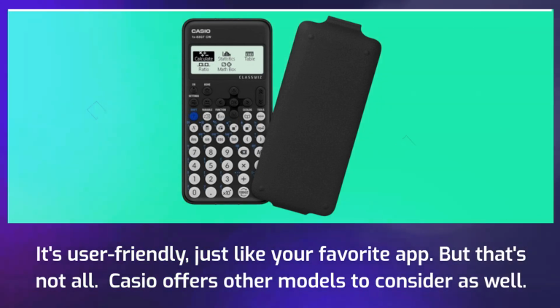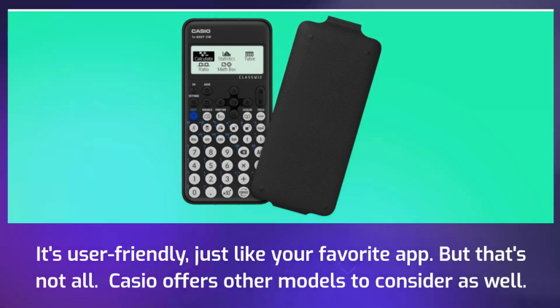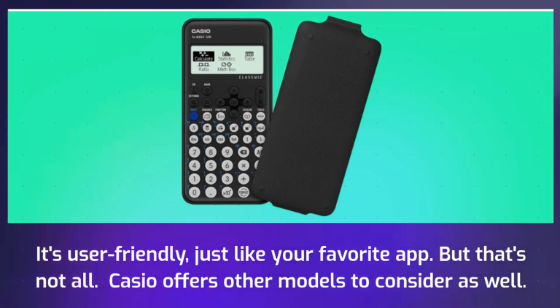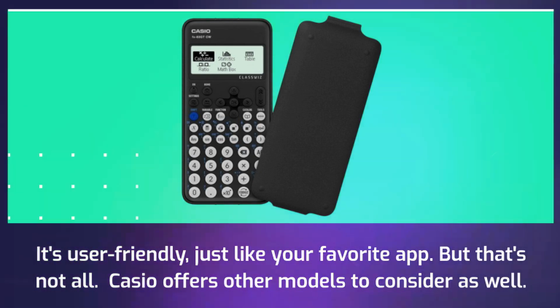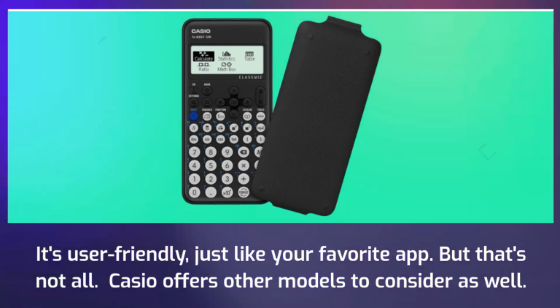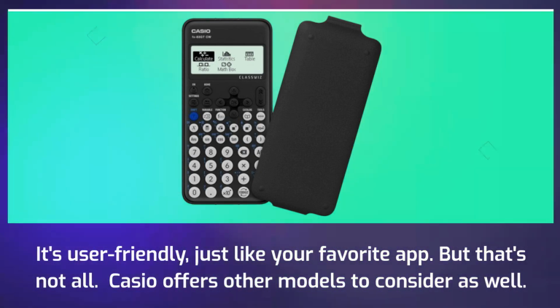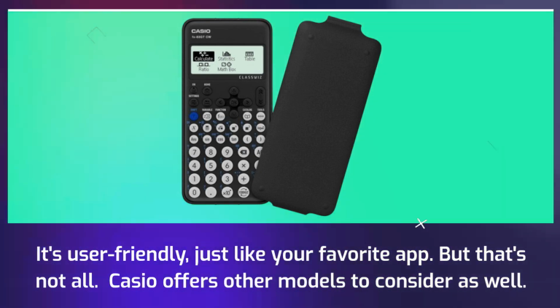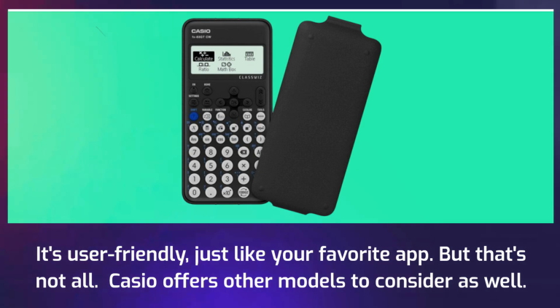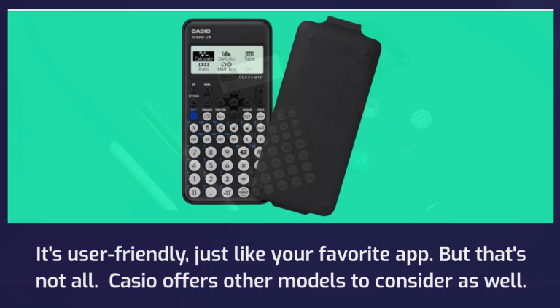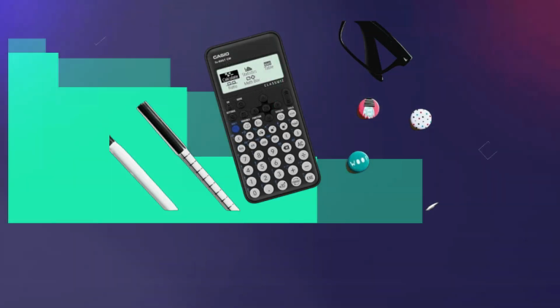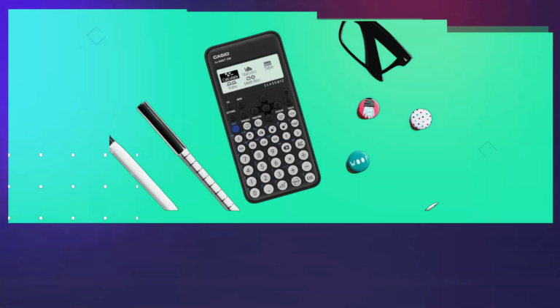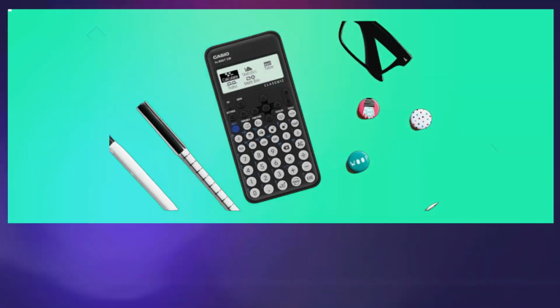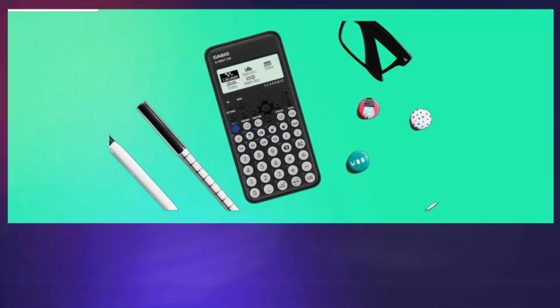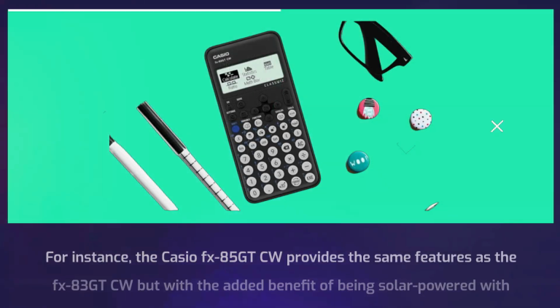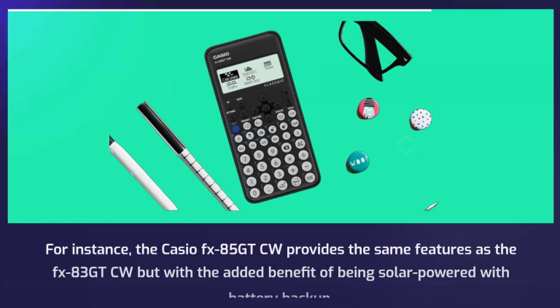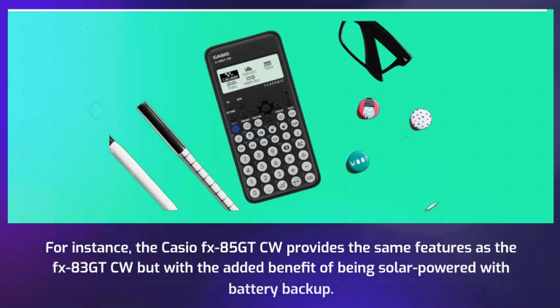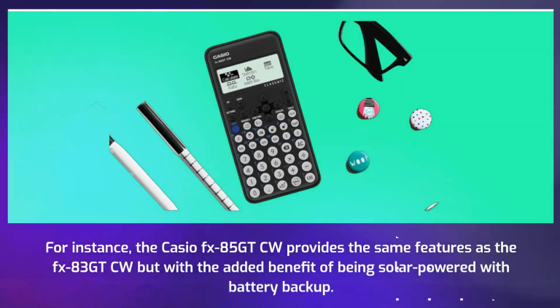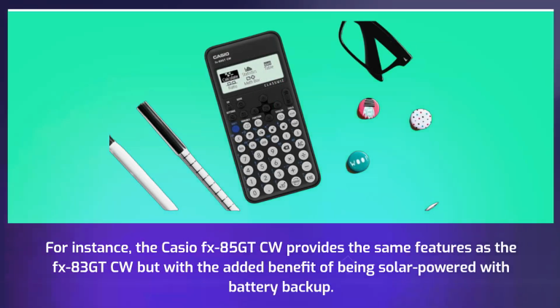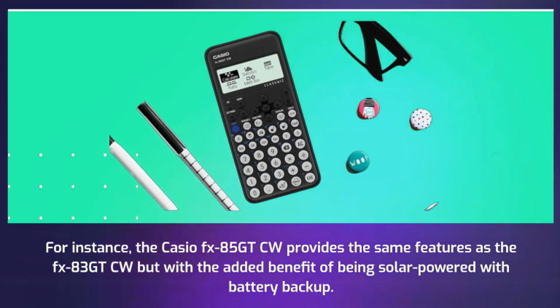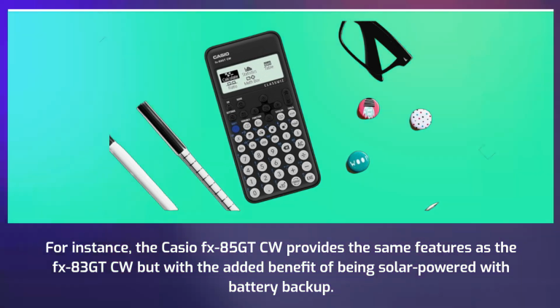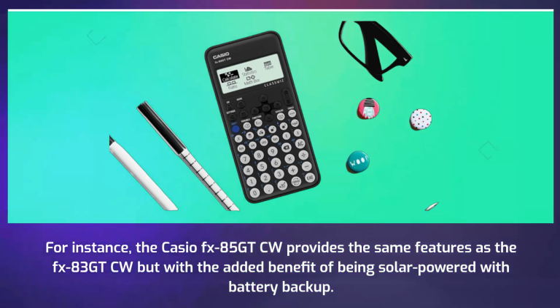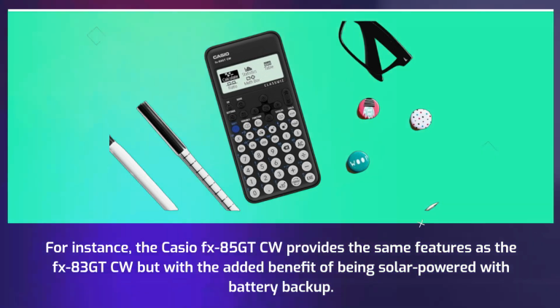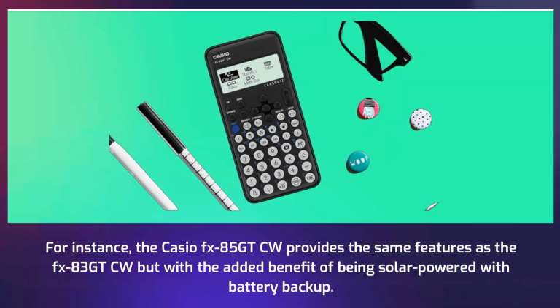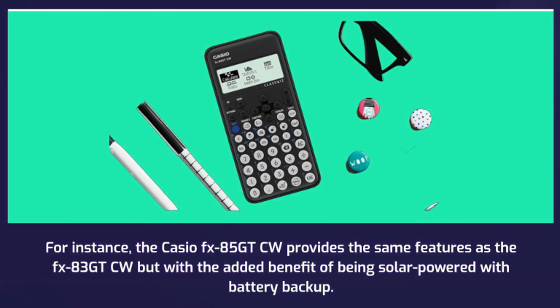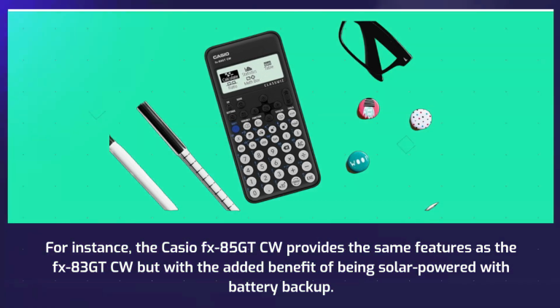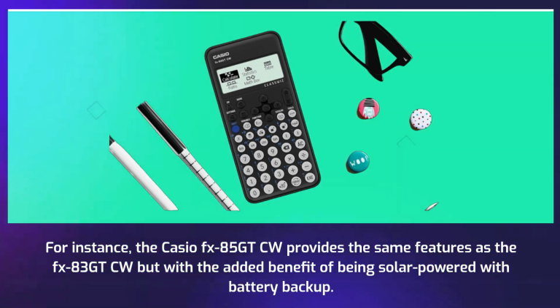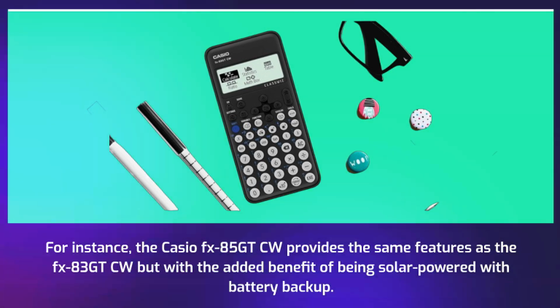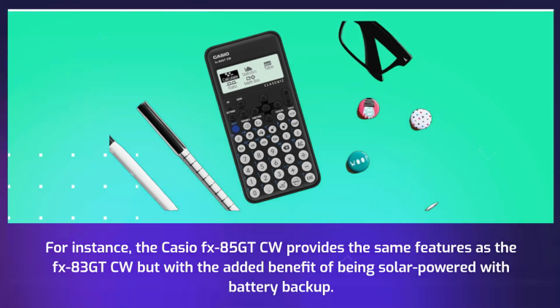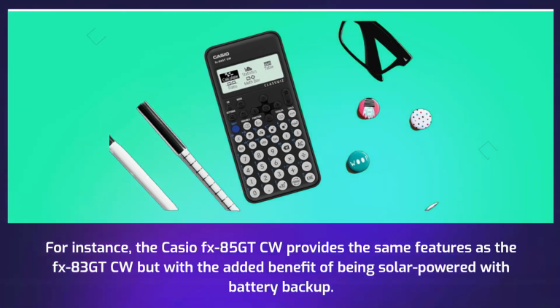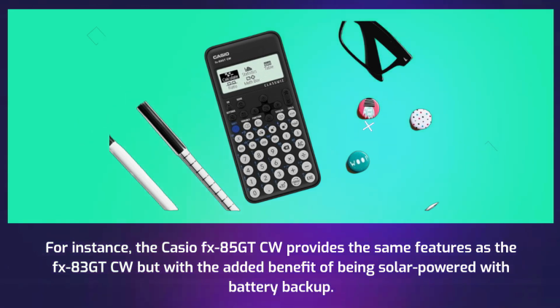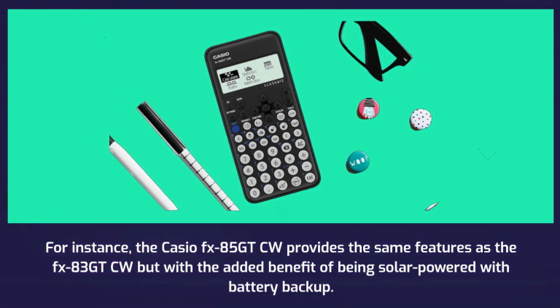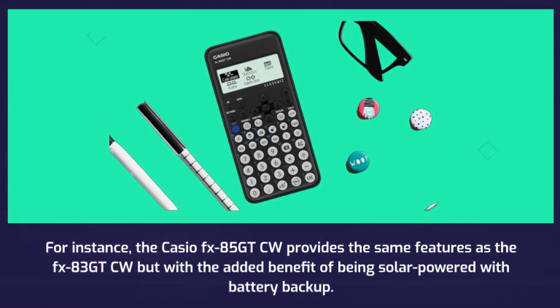But that's not all. Casio offers other models to consider as well. For instance, the Casio FX85GTCW provides the same features as the FX83GTCW but with the added benefit of being solar-powered with battery backup.